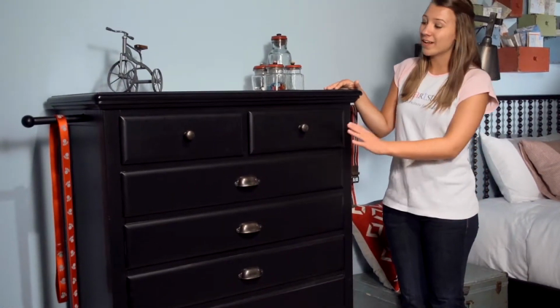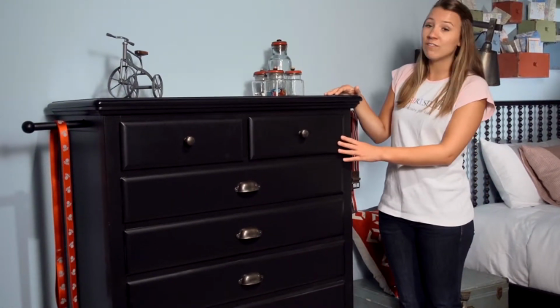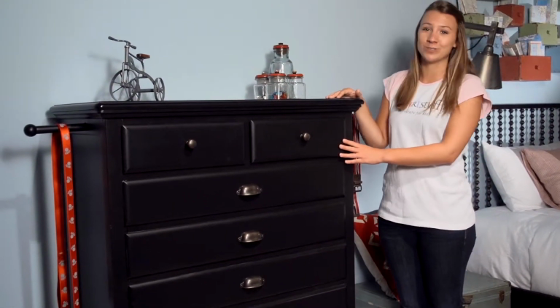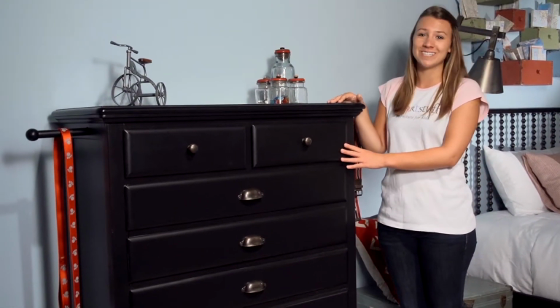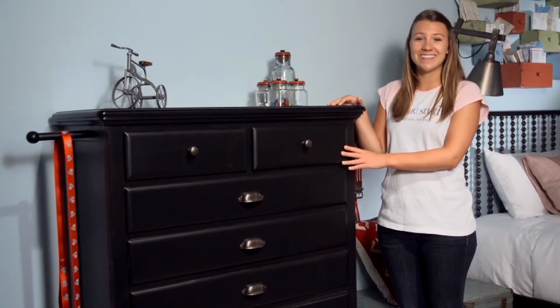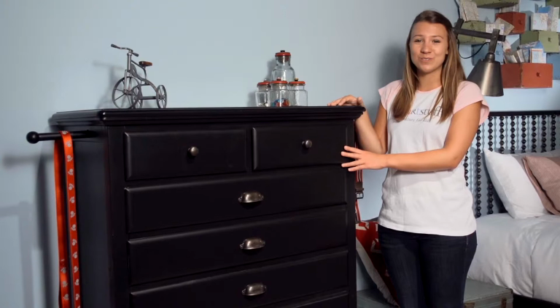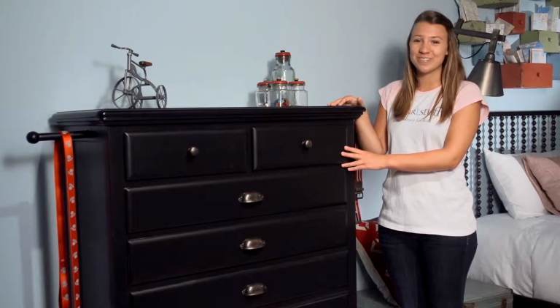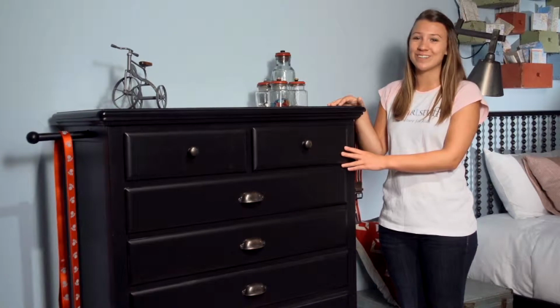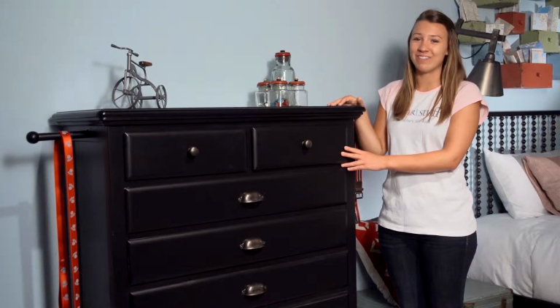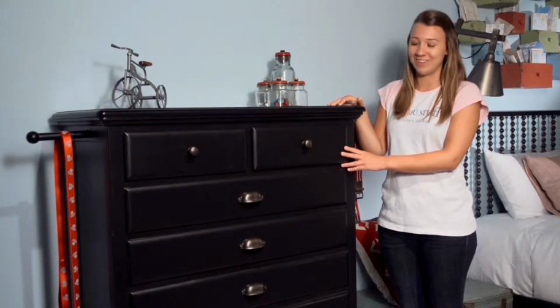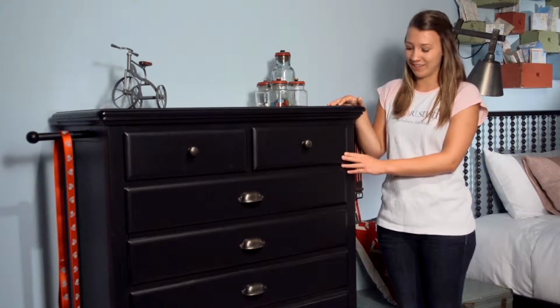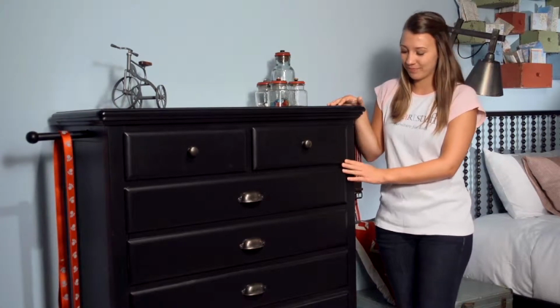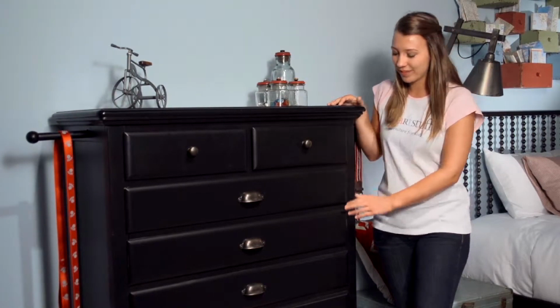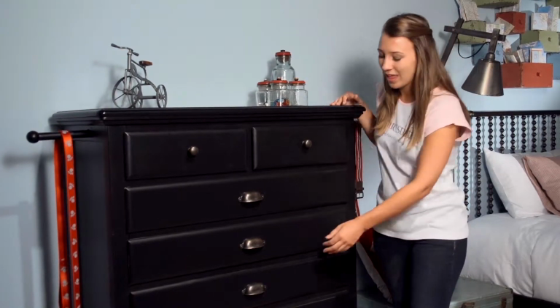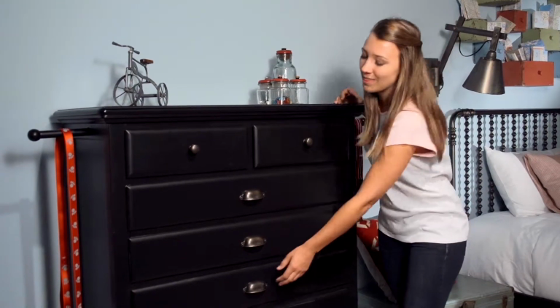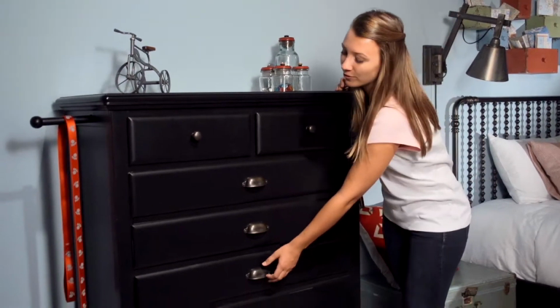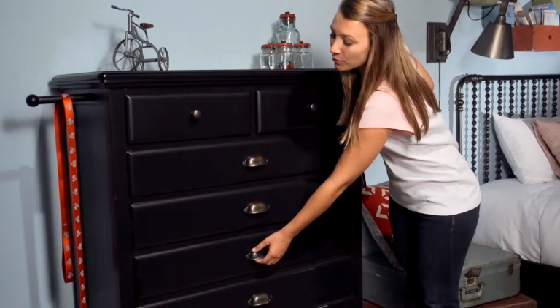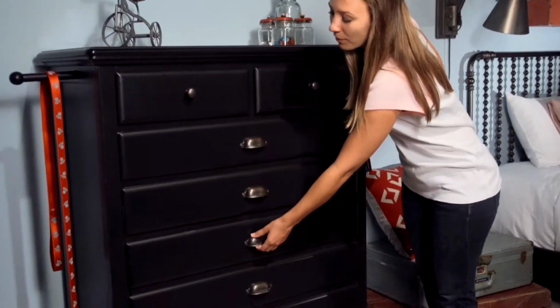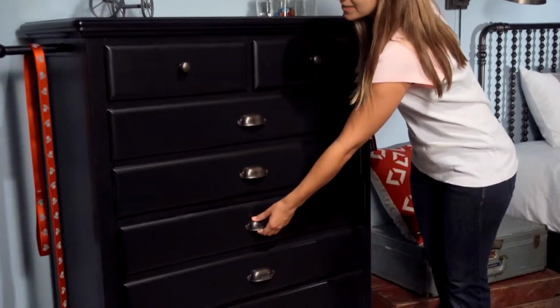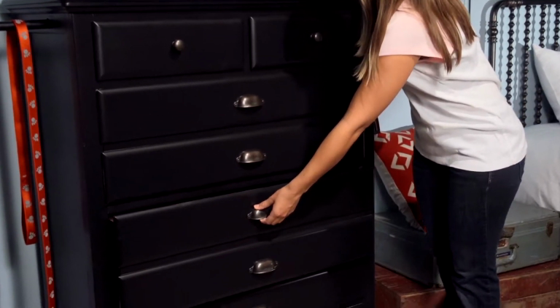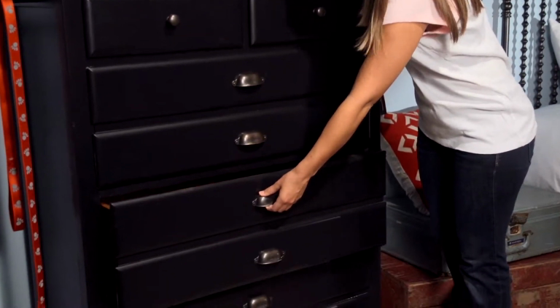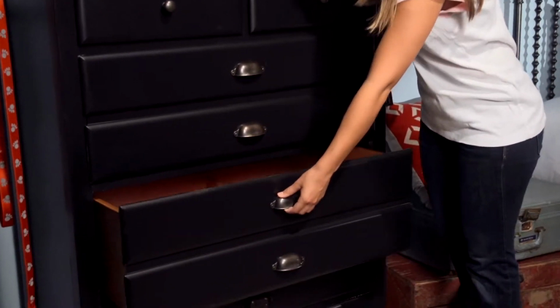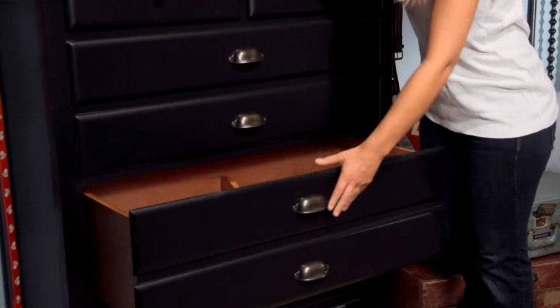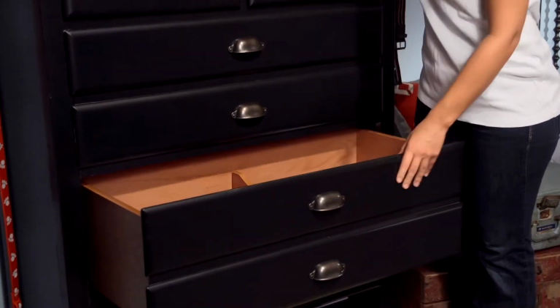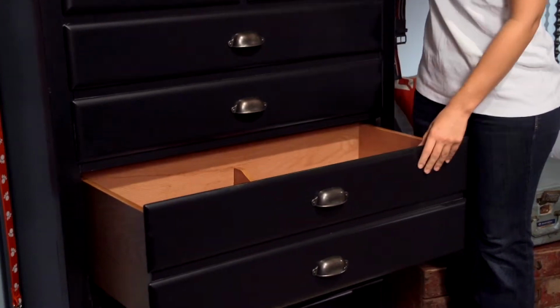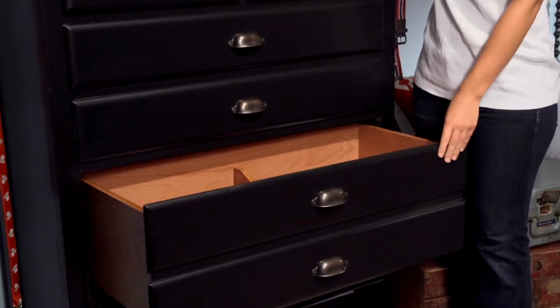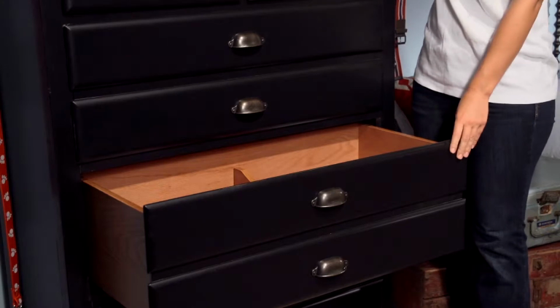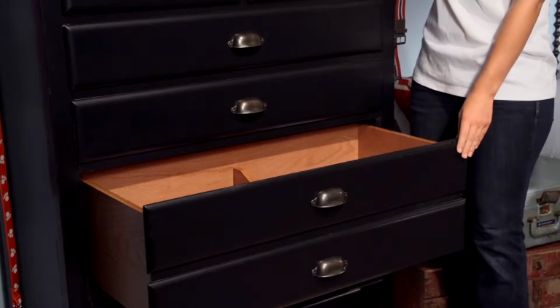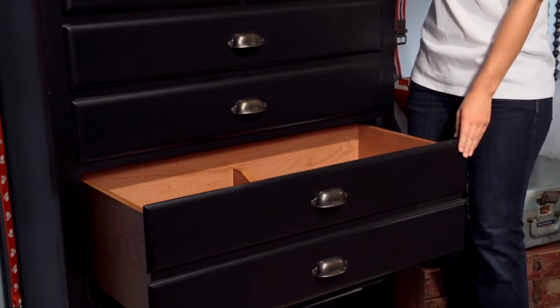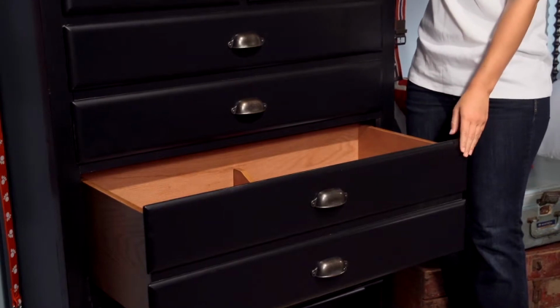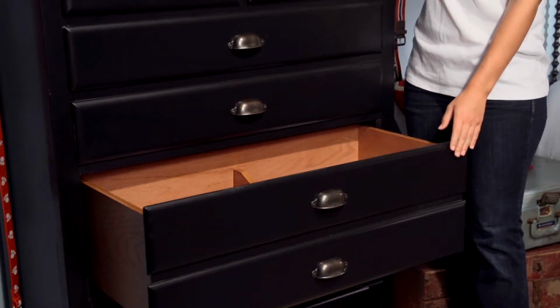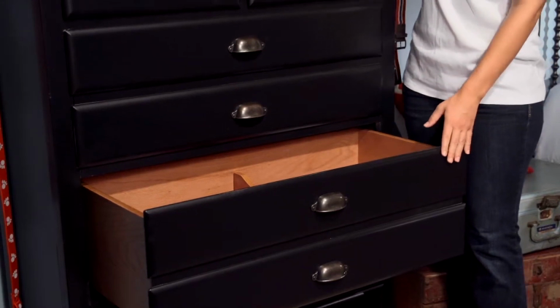Like all of our drawers, these drawers are self-closing. There are removable partitions in the bottom drawers to keep all of your stuff organized.